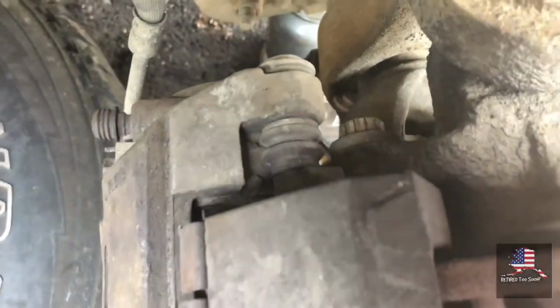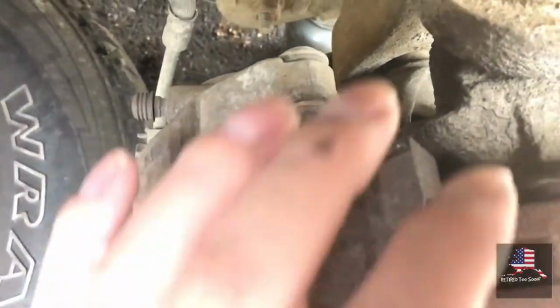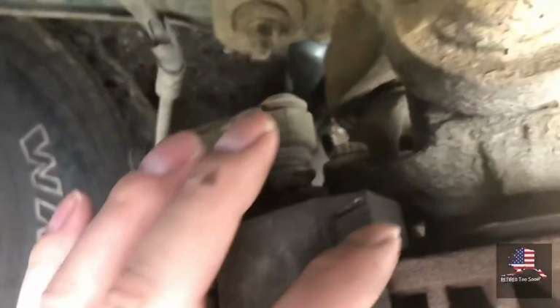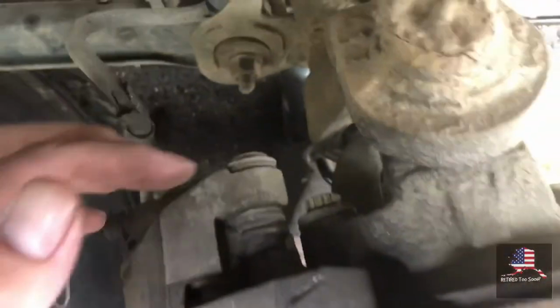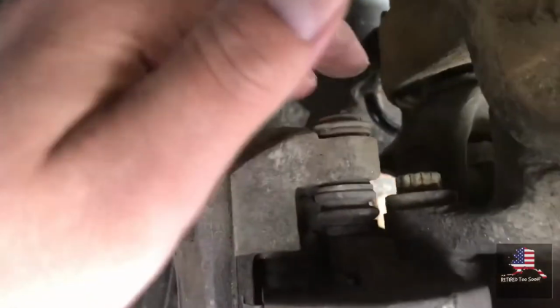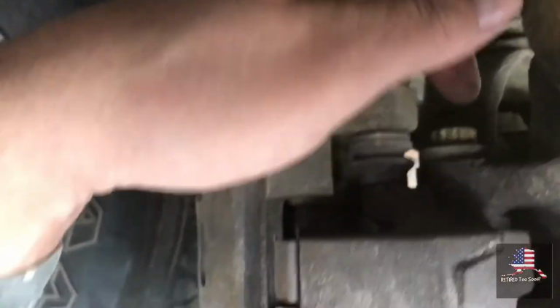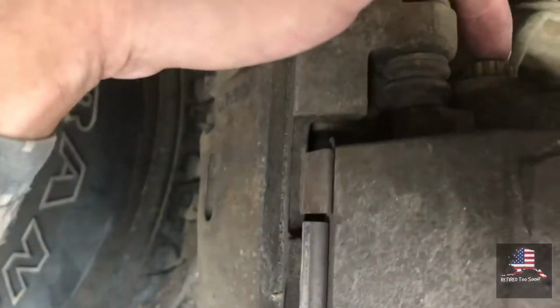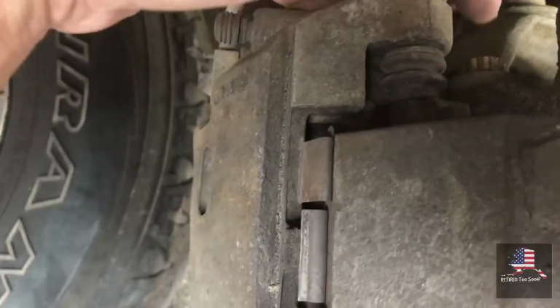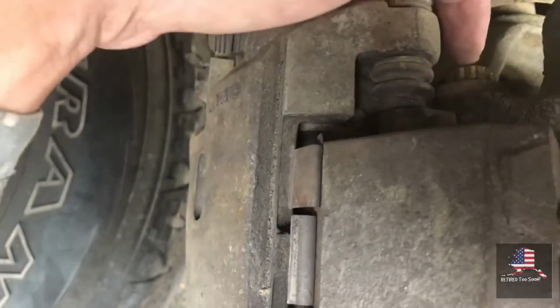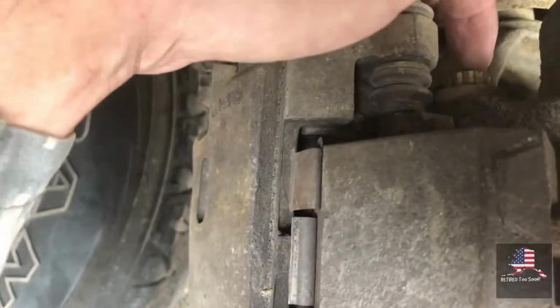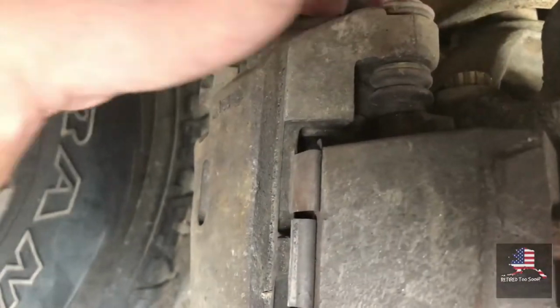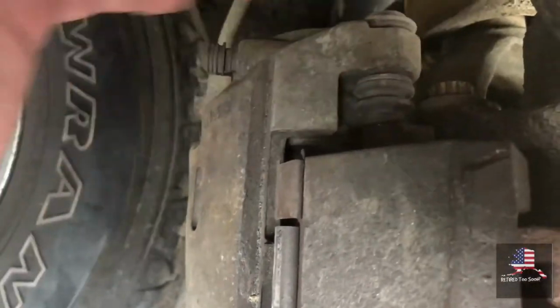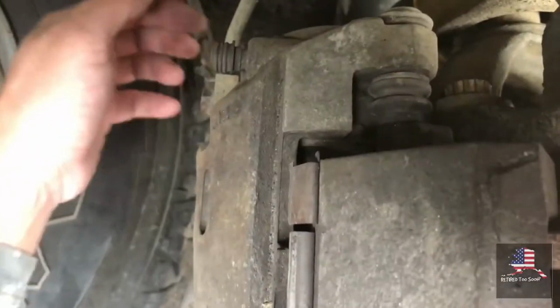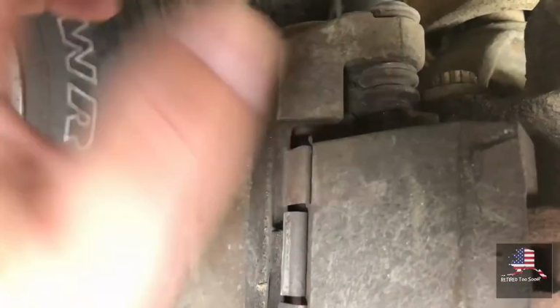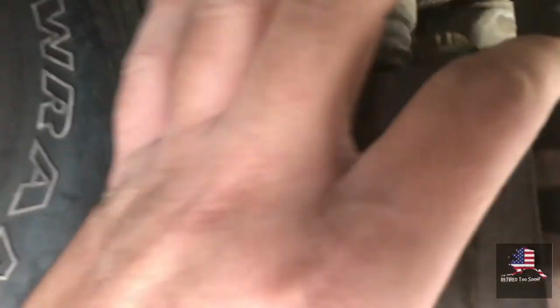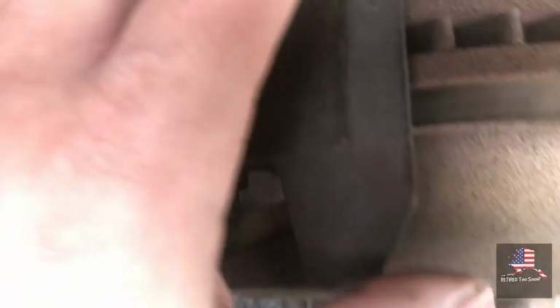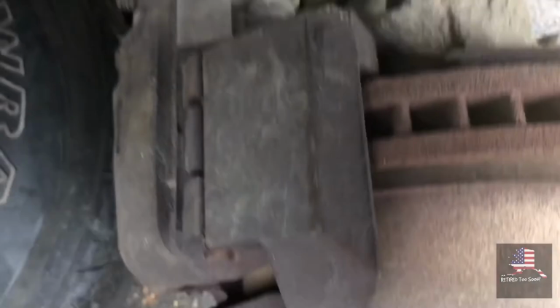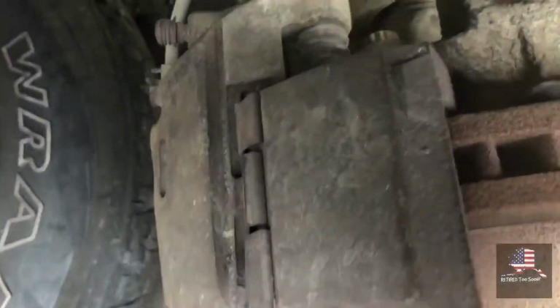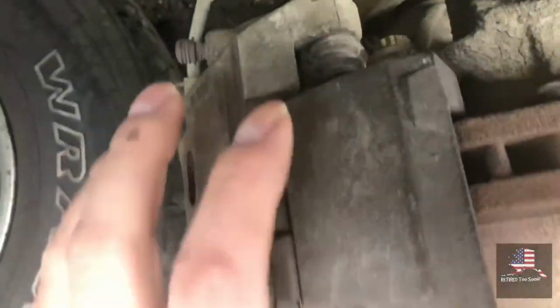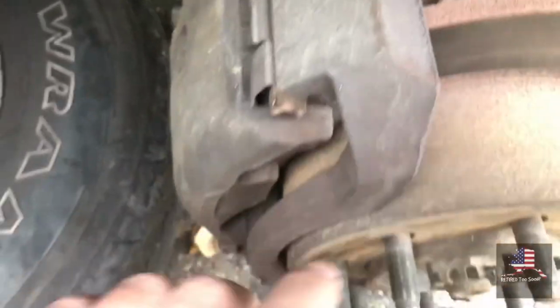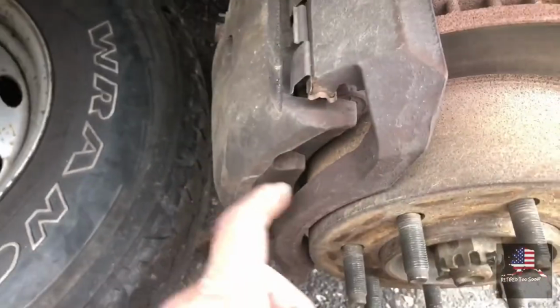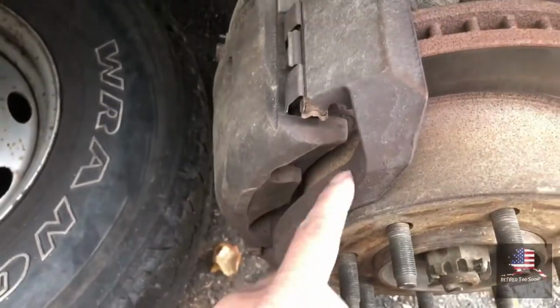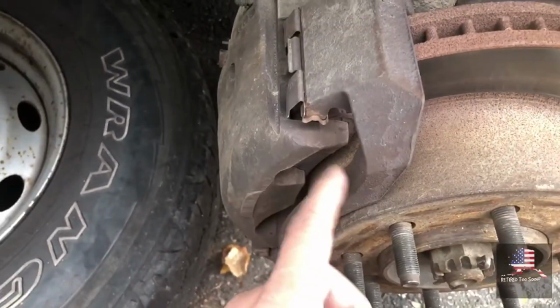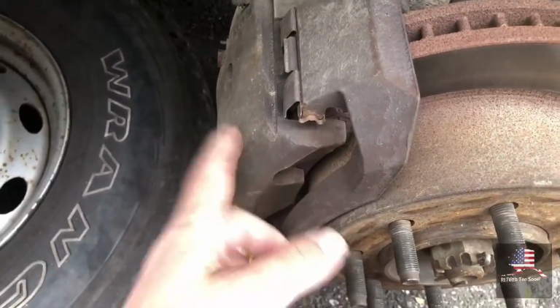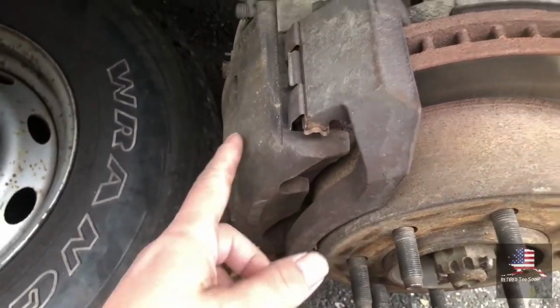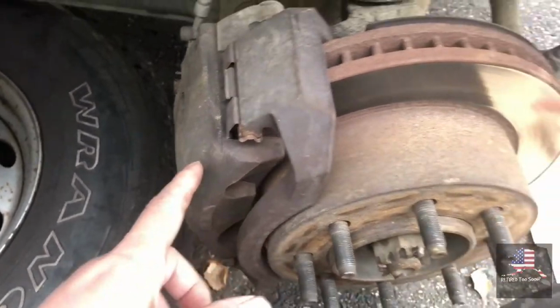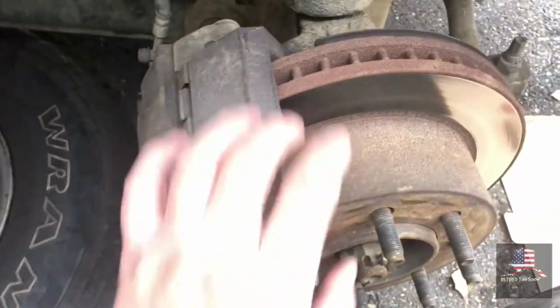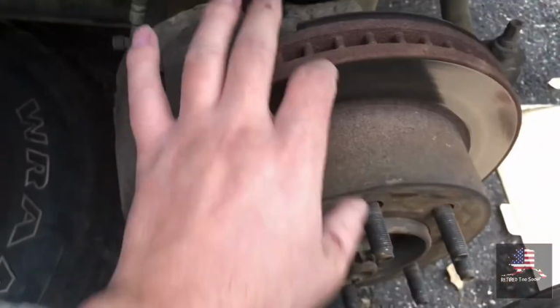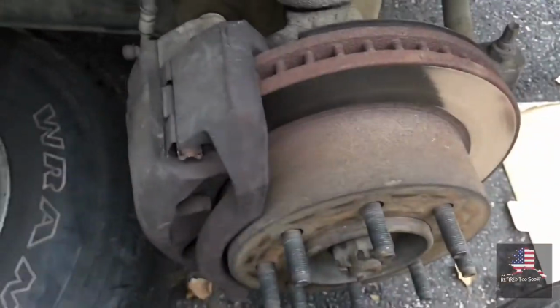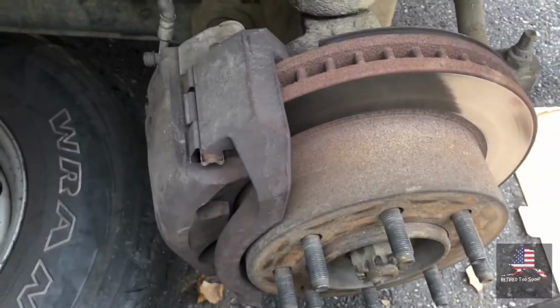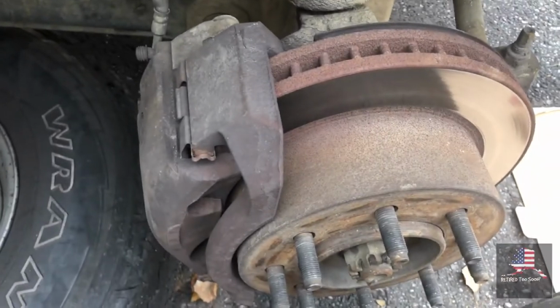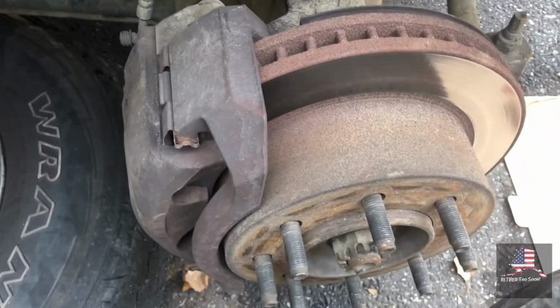And then there's two more bolts here you take off to get the bracket — there's an L-piece that holds the caliper — so we can just pull off the rotor.